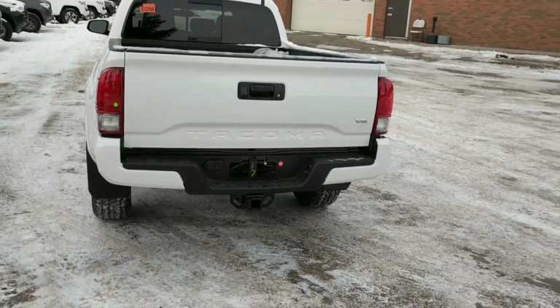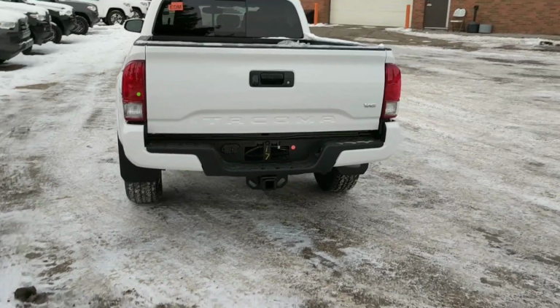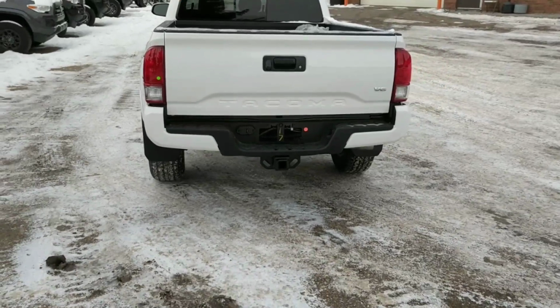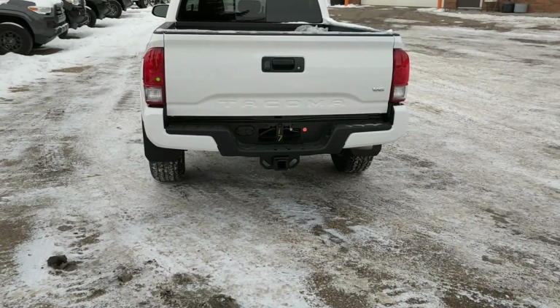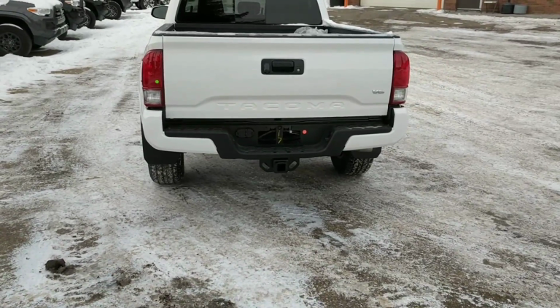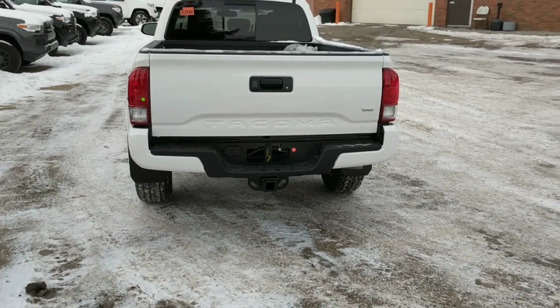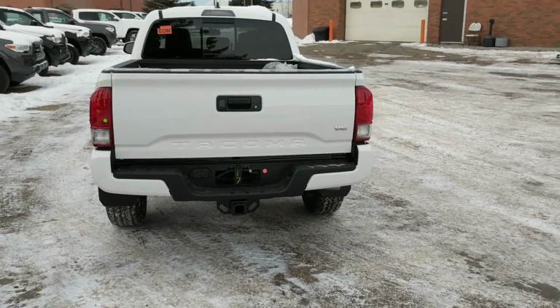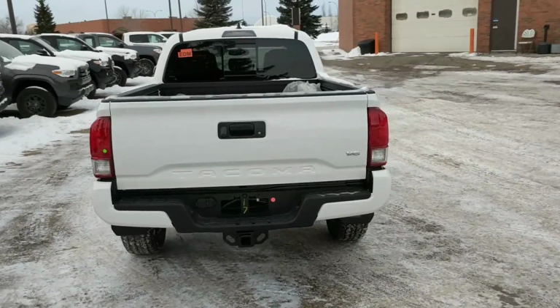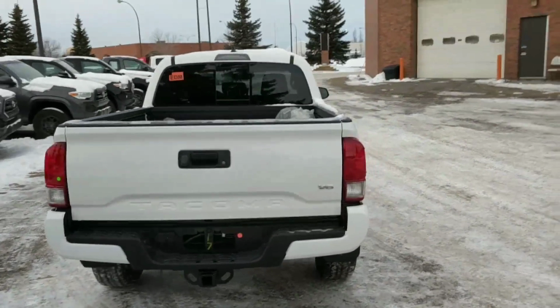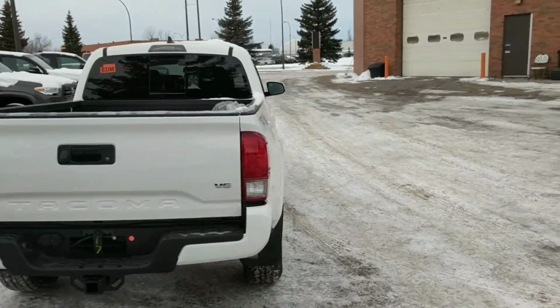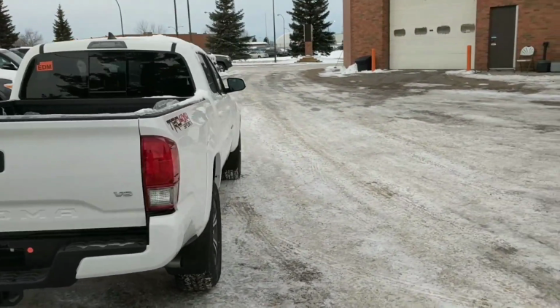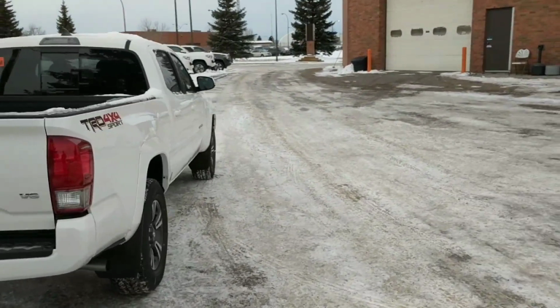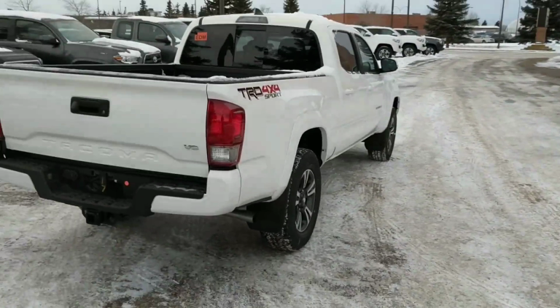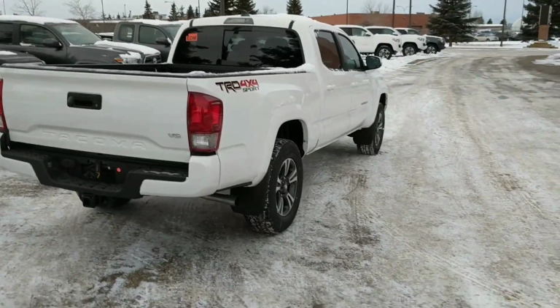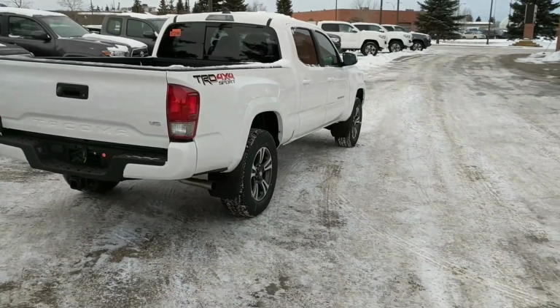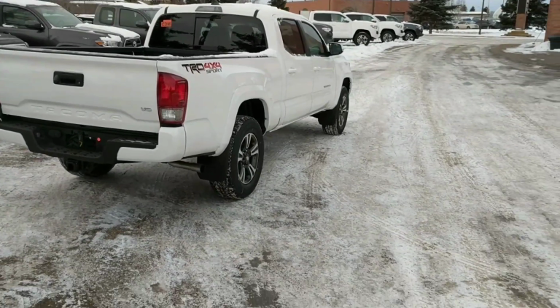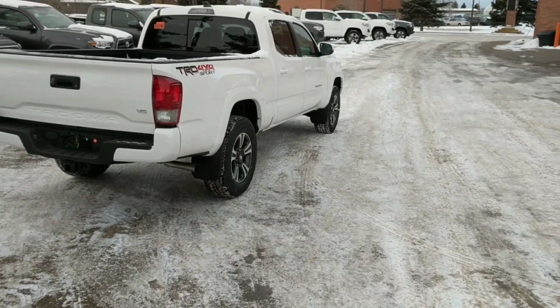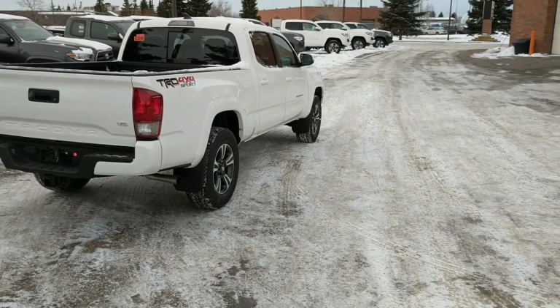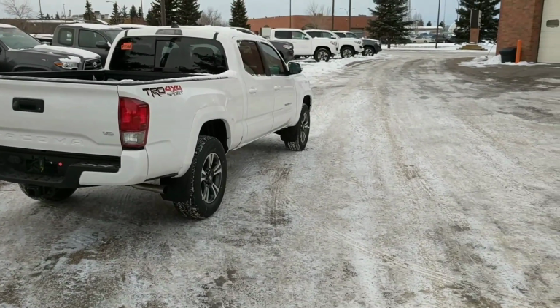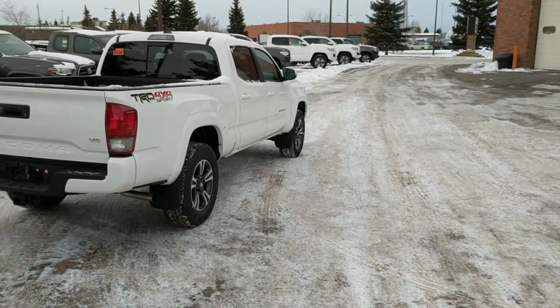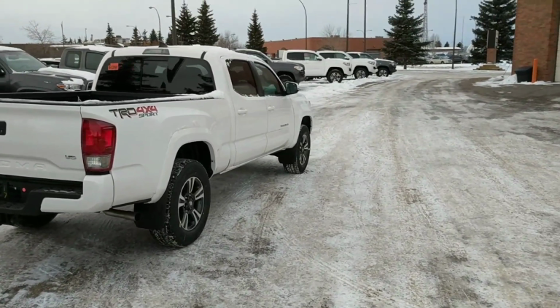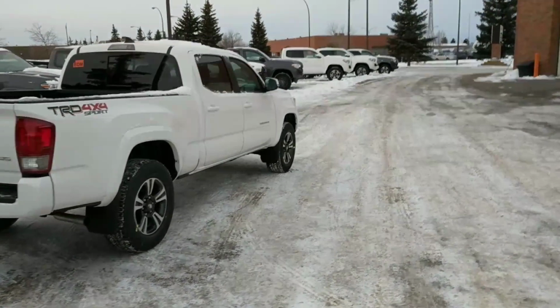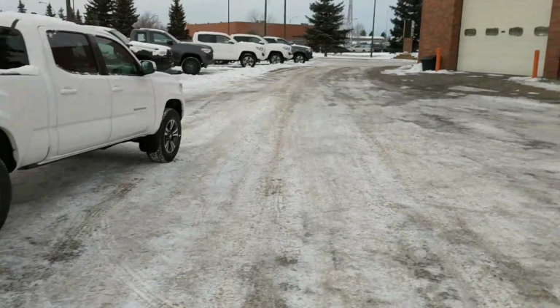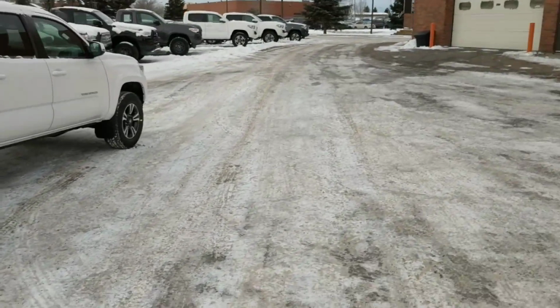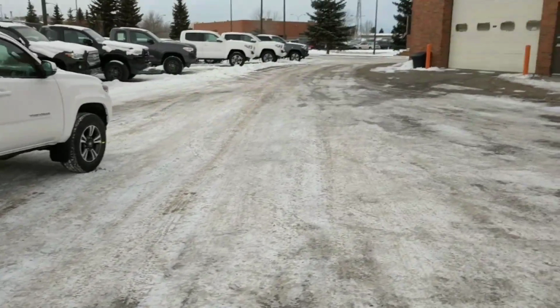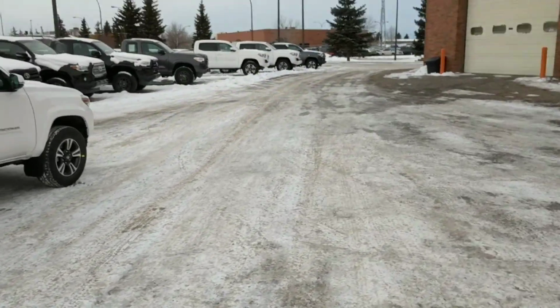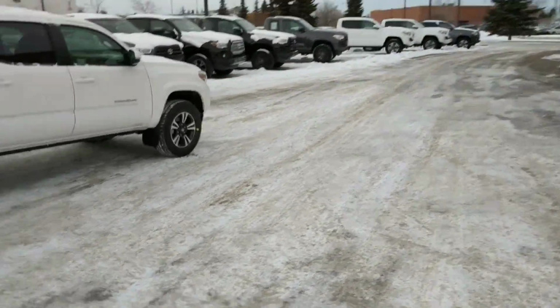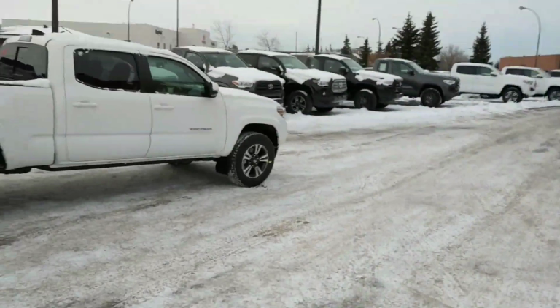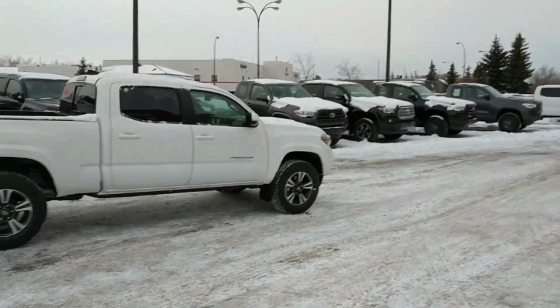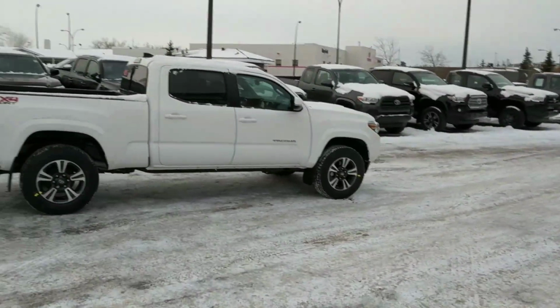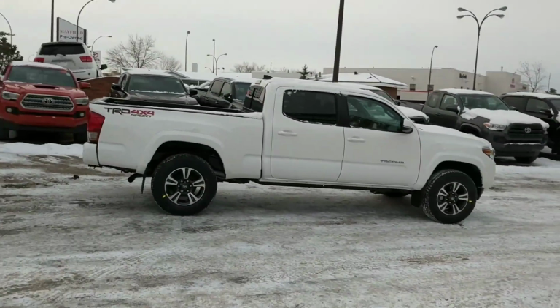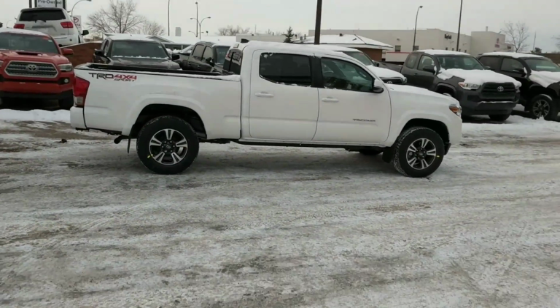Trailer connectors of course as well. Let me just back up and get the full side profile.